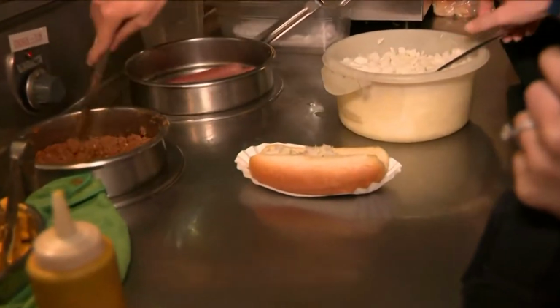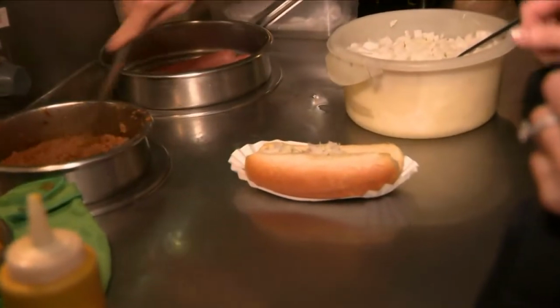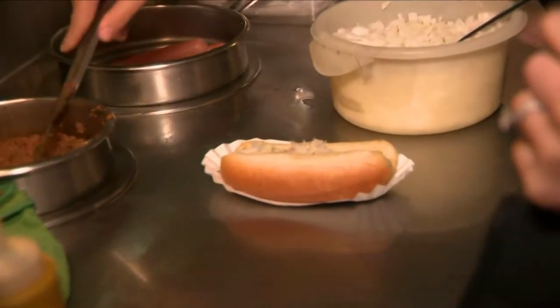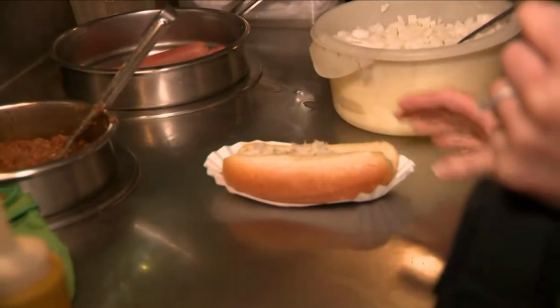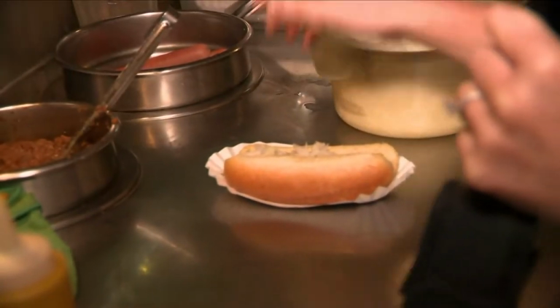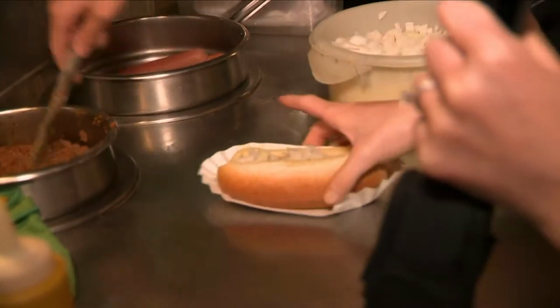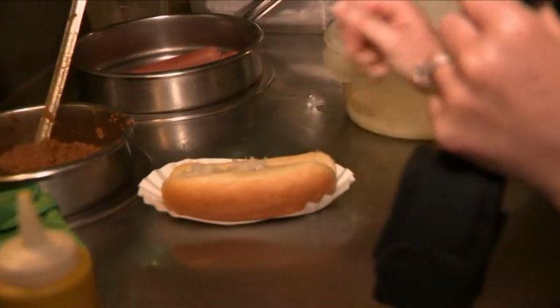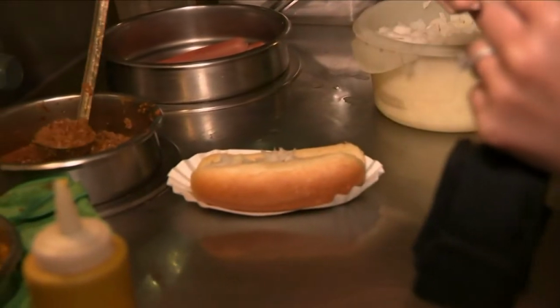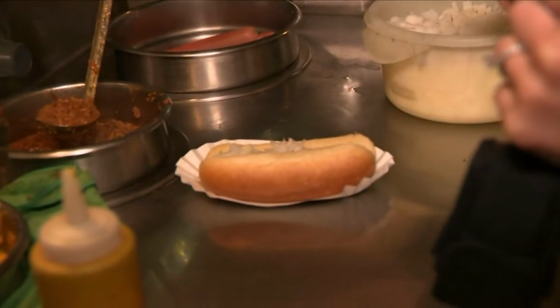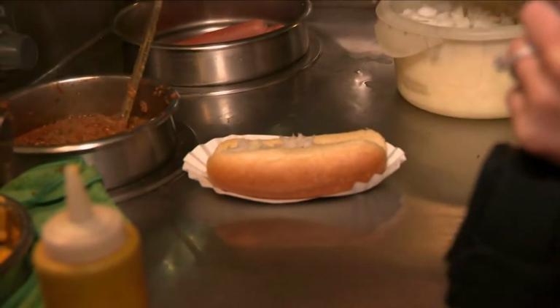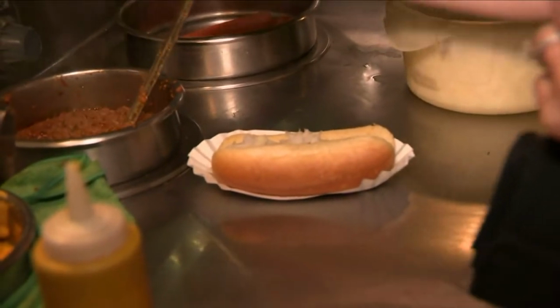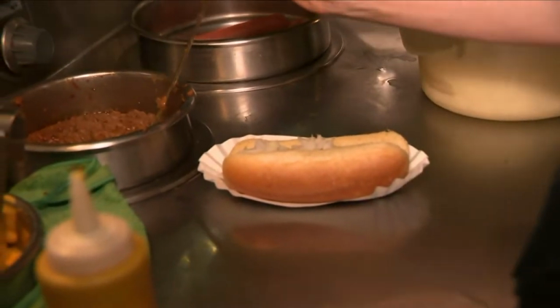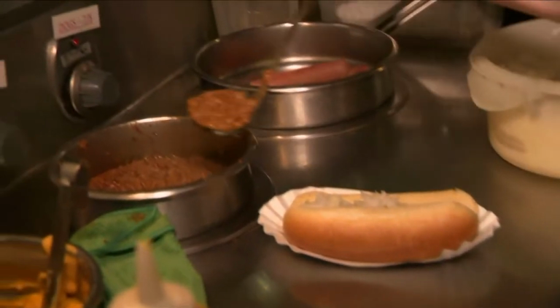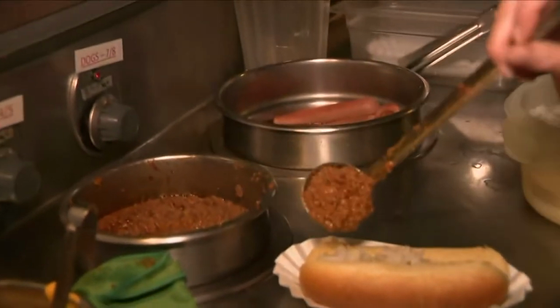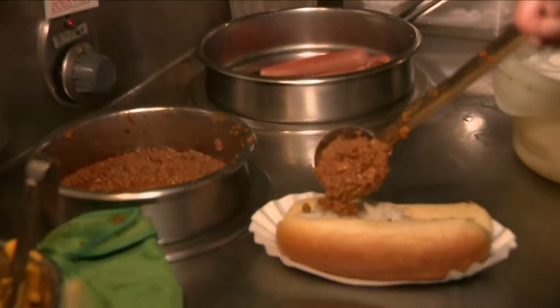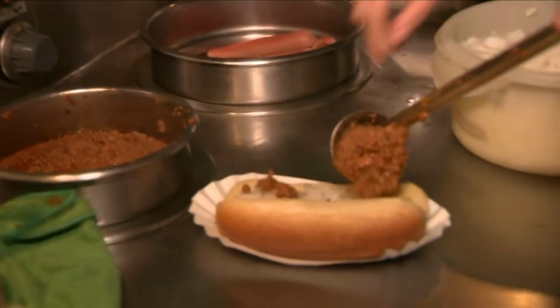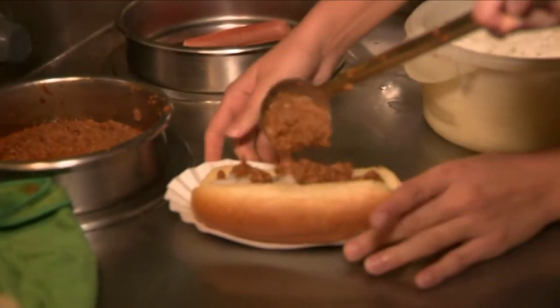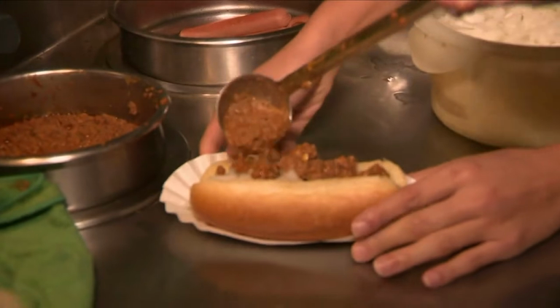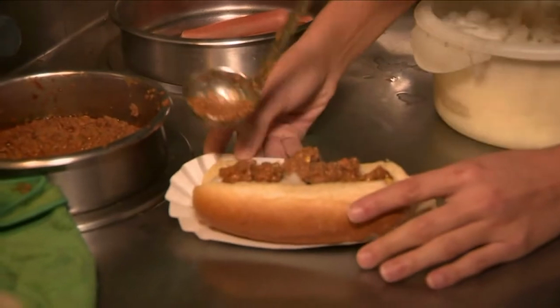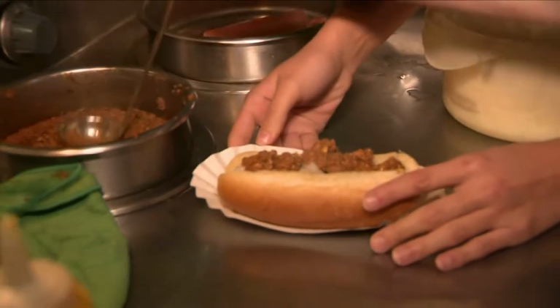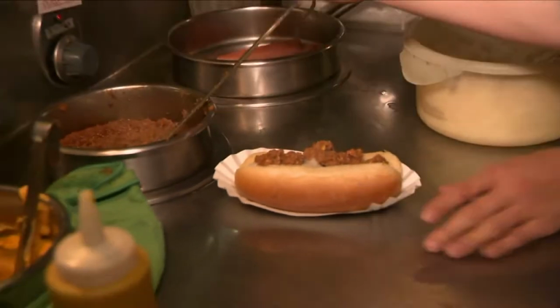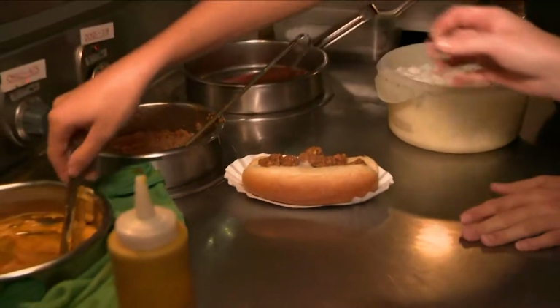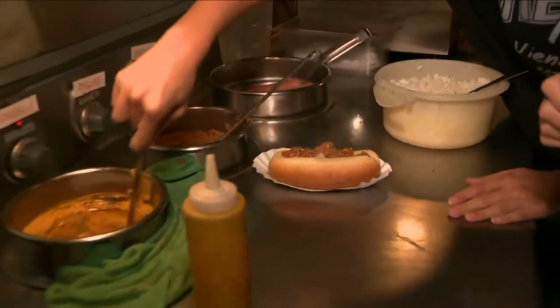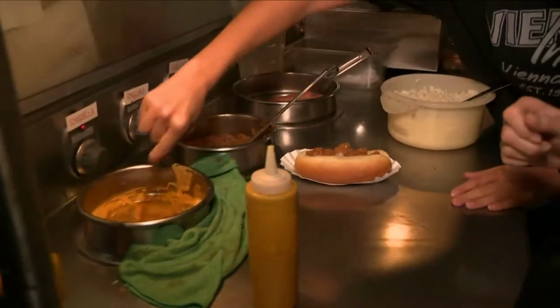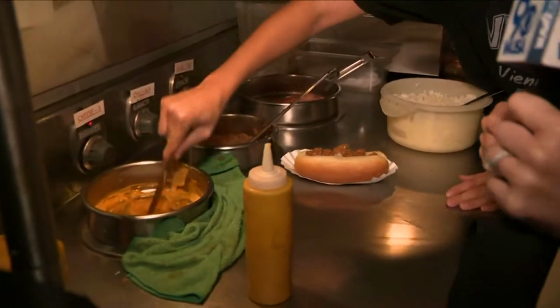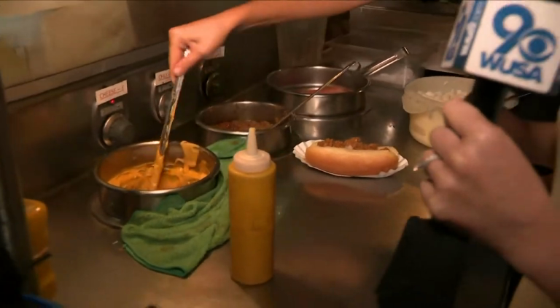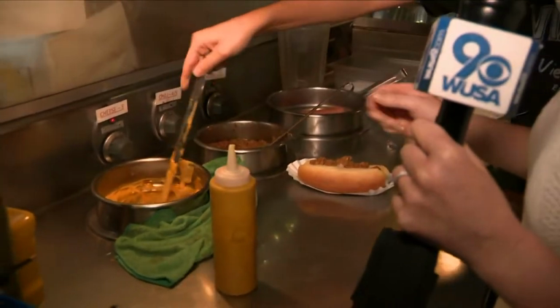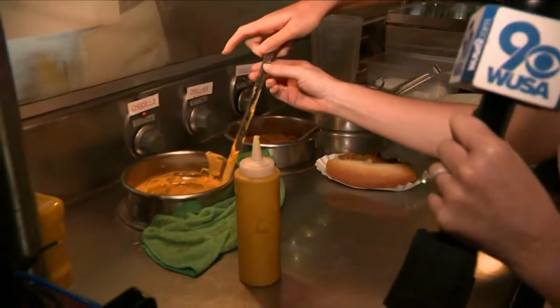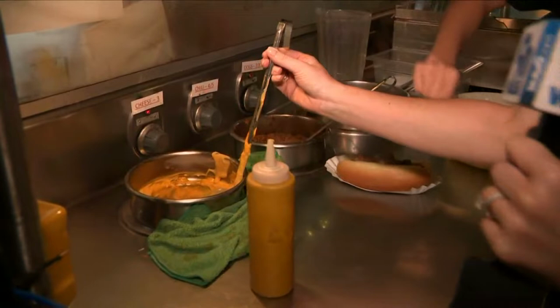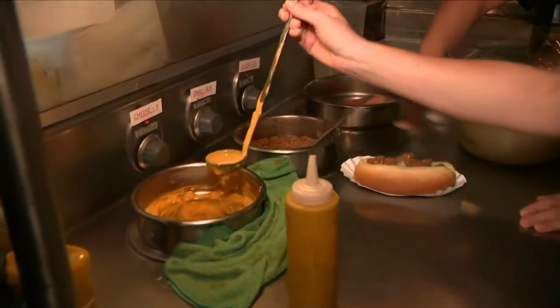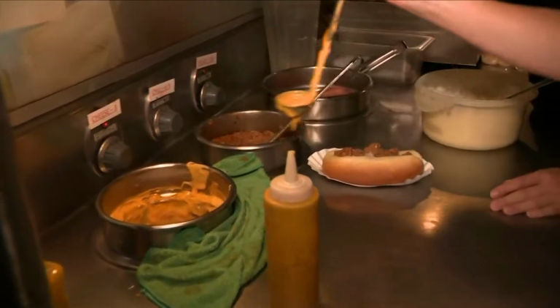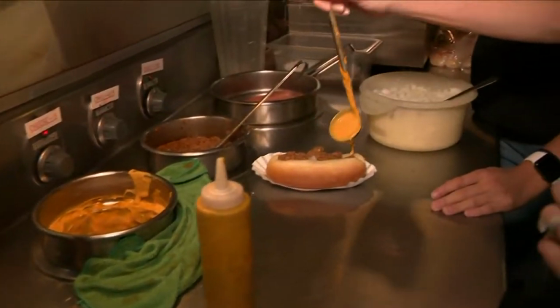Gotta mix up the chili real quick. How much chili are we talking? We just do a little cup like that. Okay, just grab the cup and kind of — there we go, perfect. All right, we're layering it on. That looks amazing. And then a little chili — there you go — and just kind of top it off.